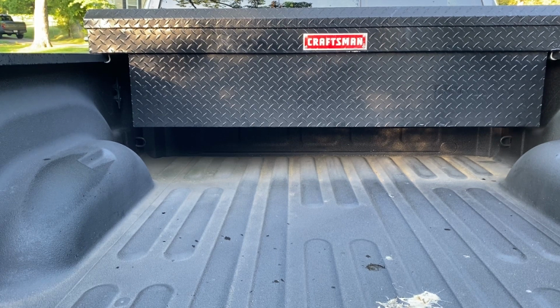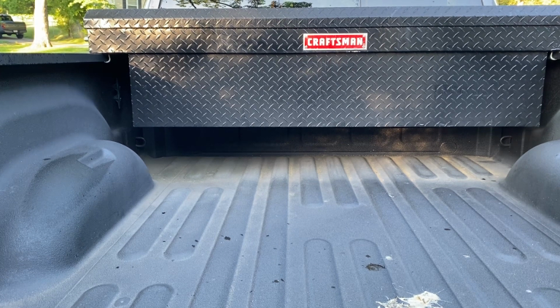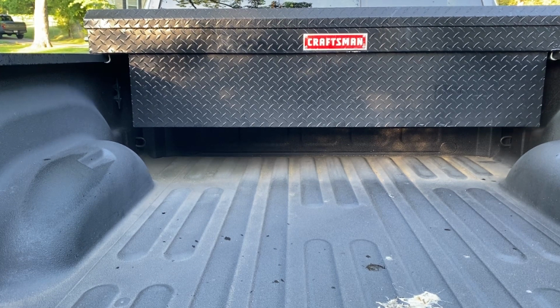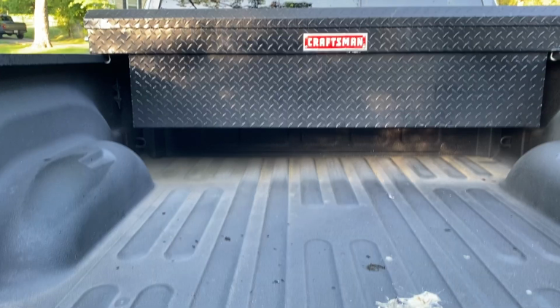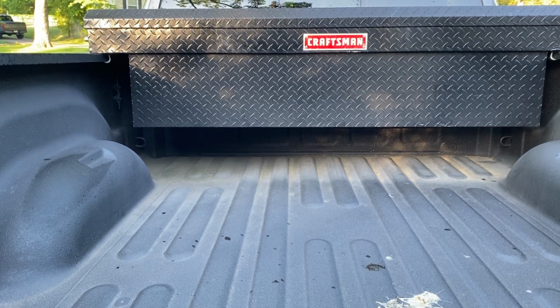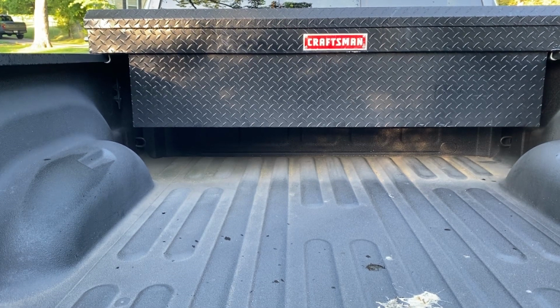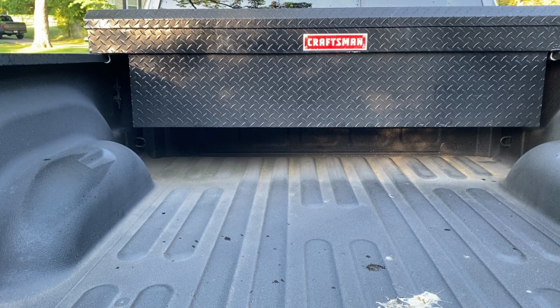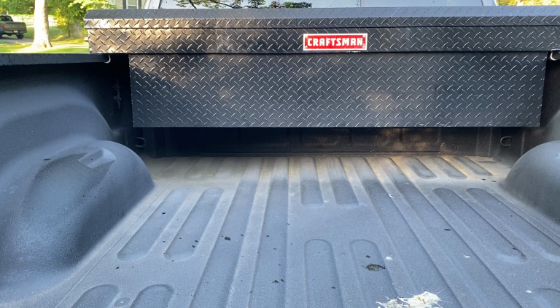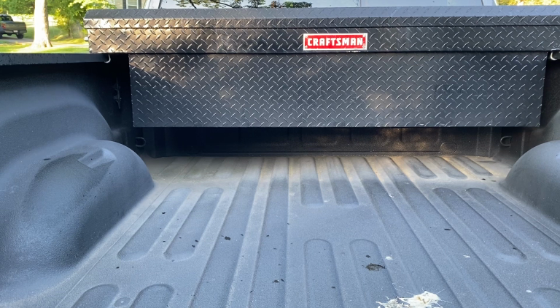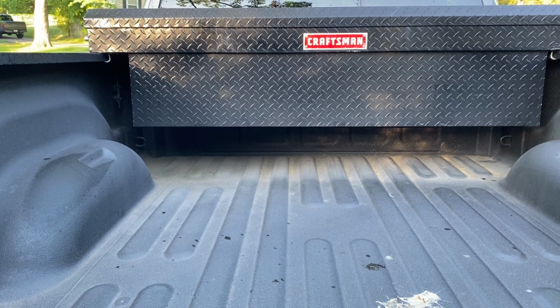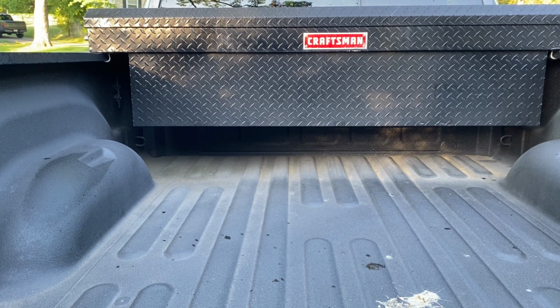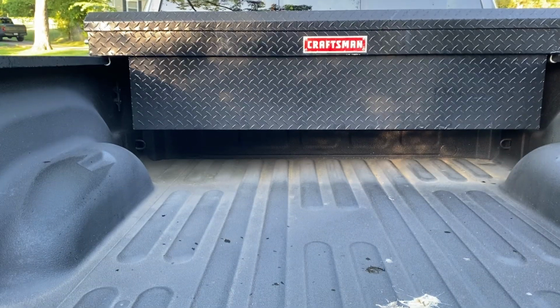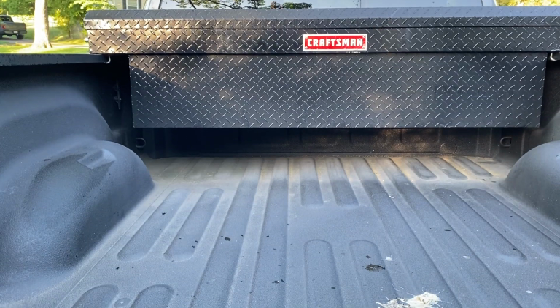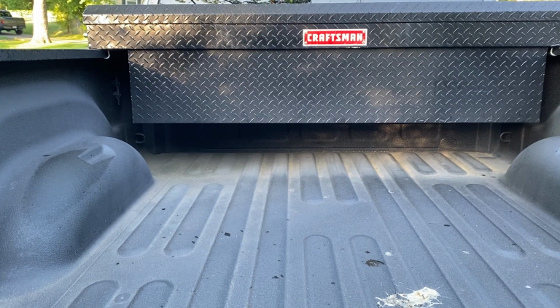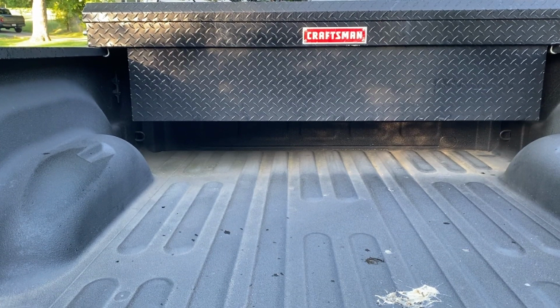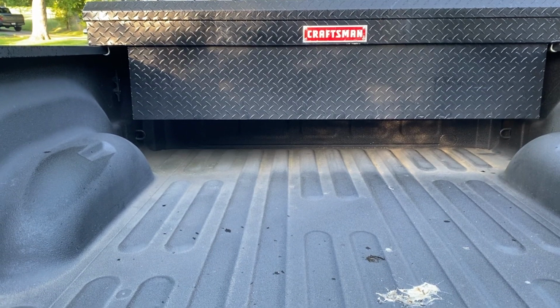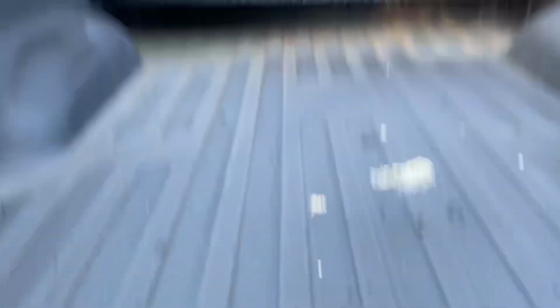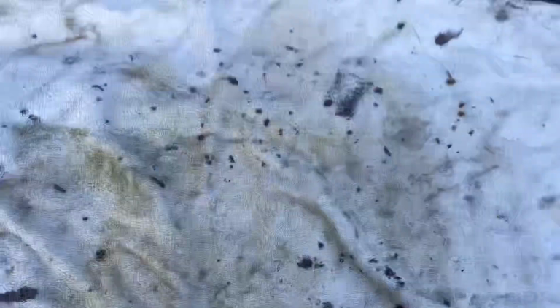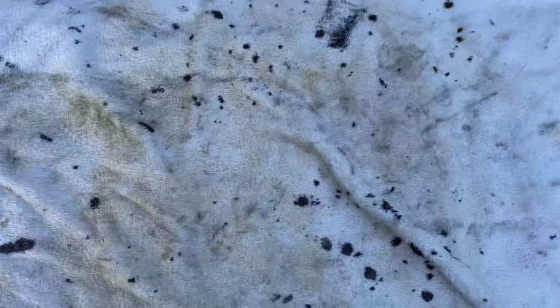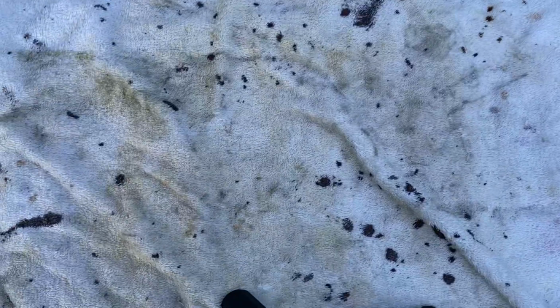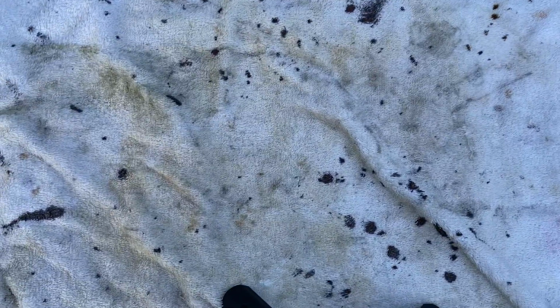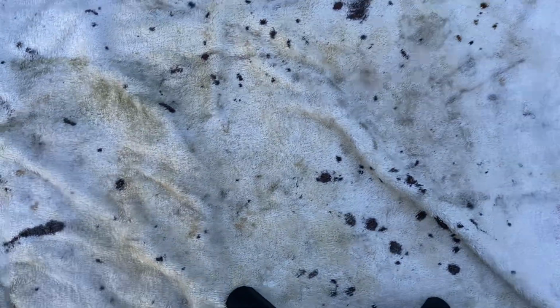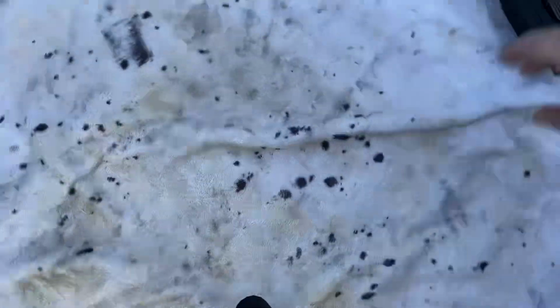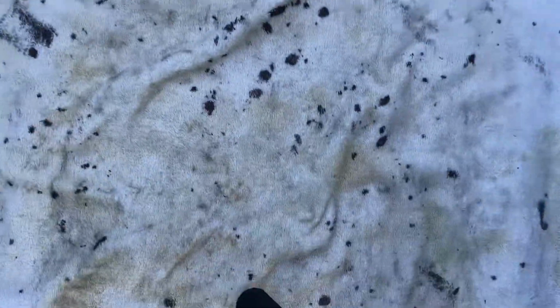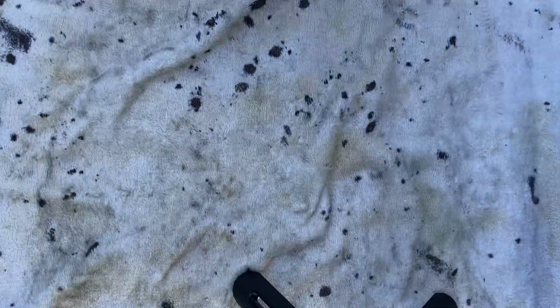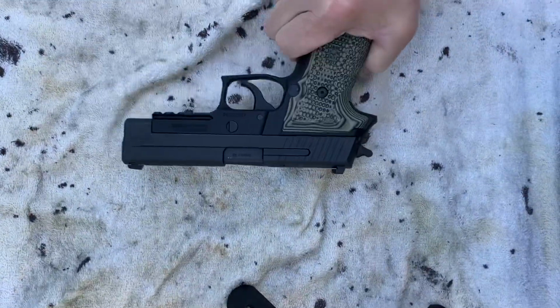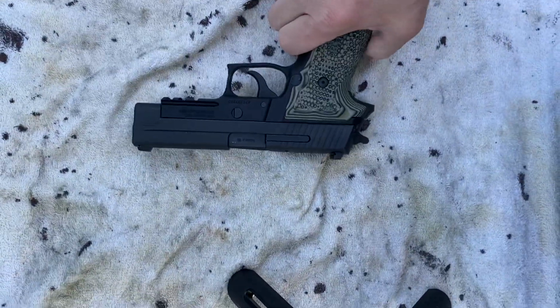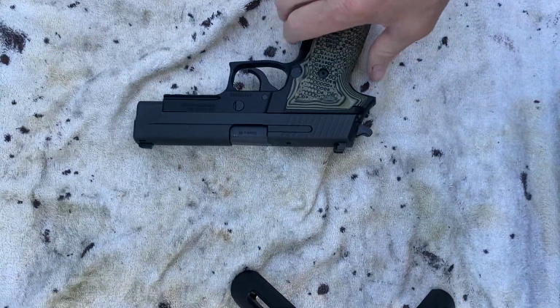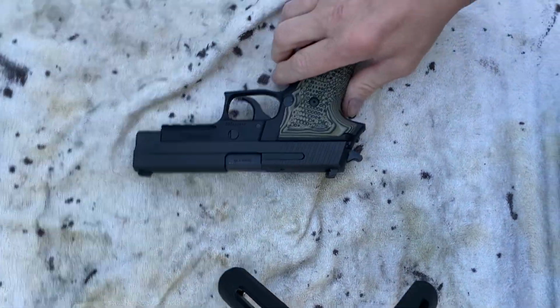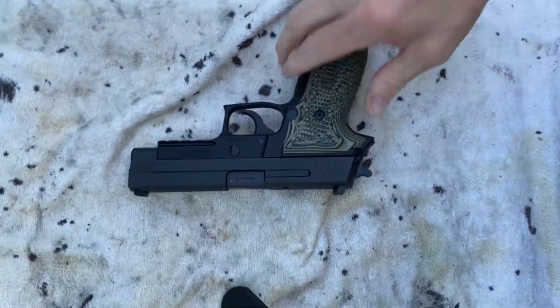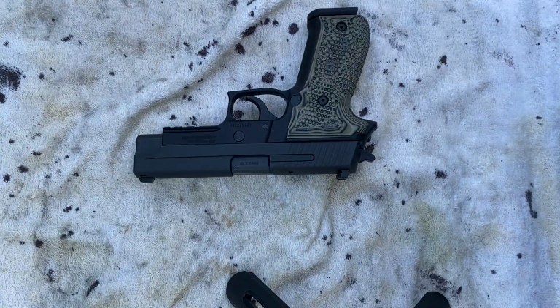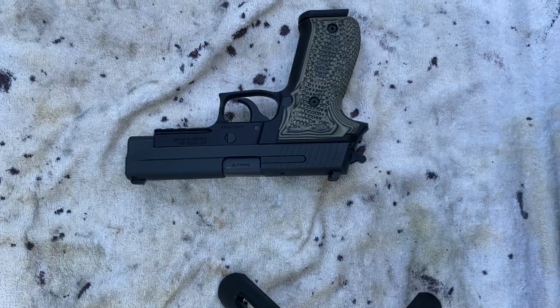I'm going to show you everyday carry right now, which is a standard P226. And we're going to strip it apart and show you some weapons maintenance.